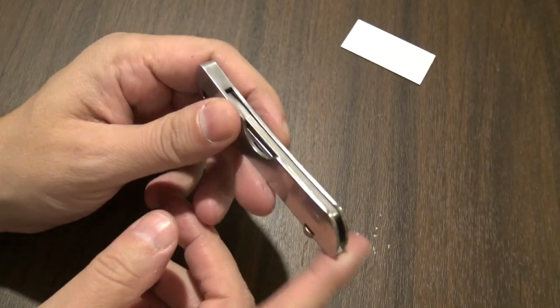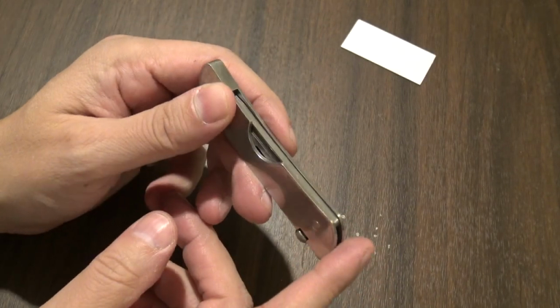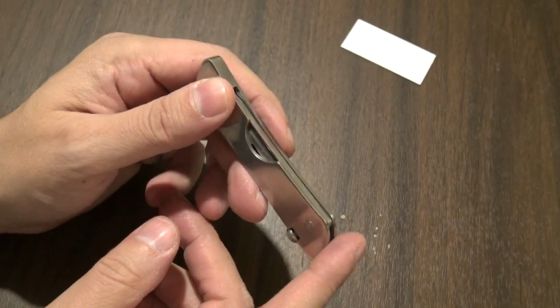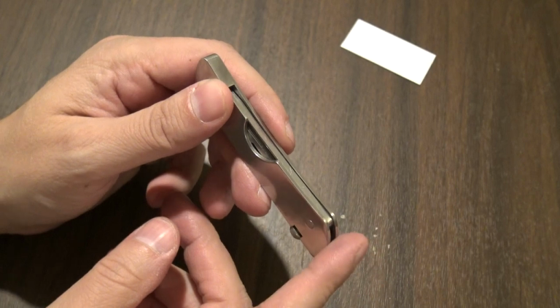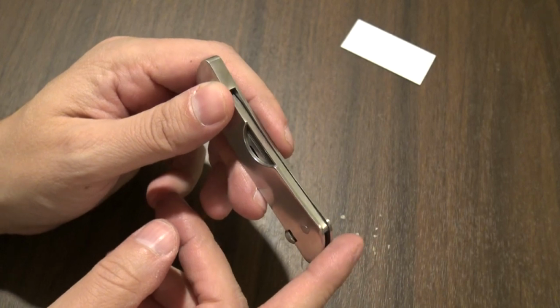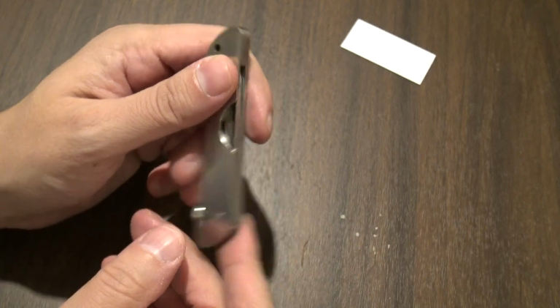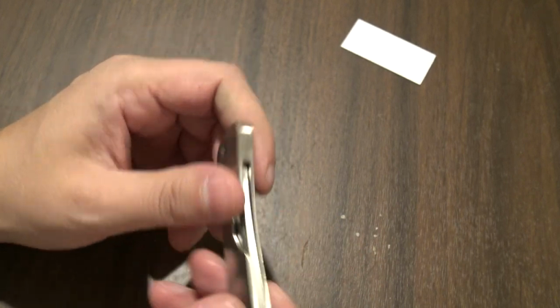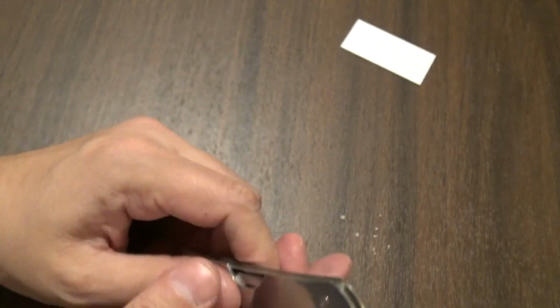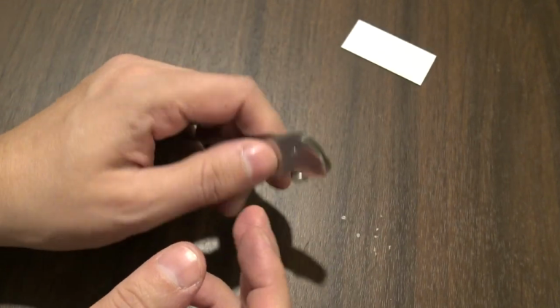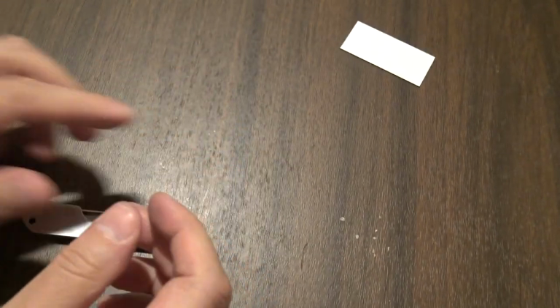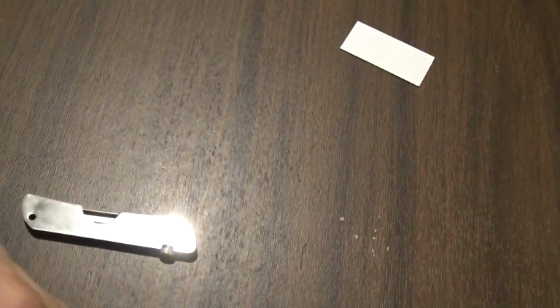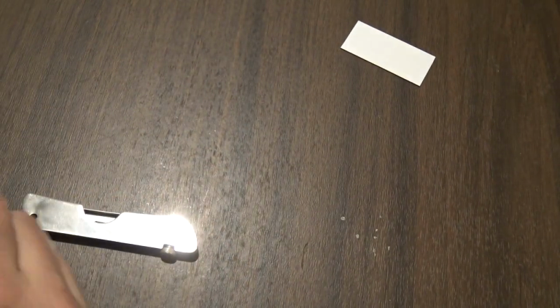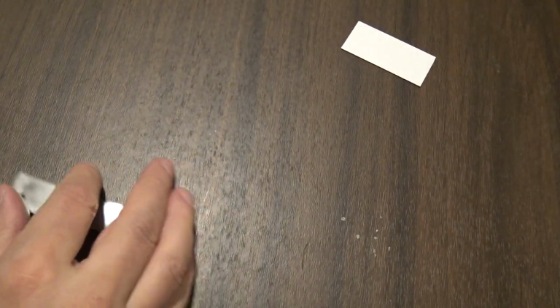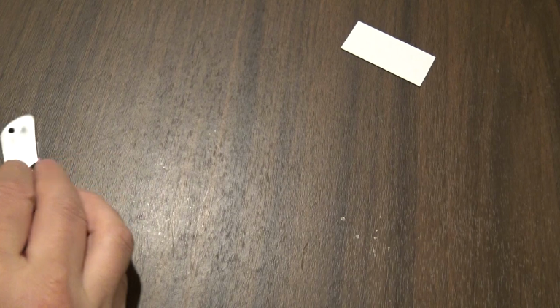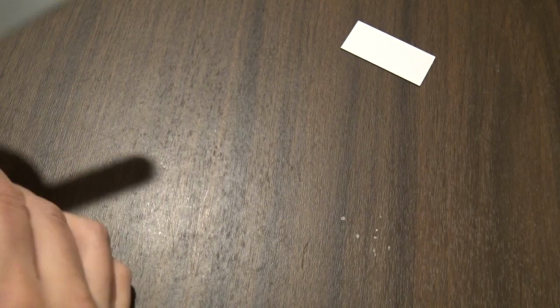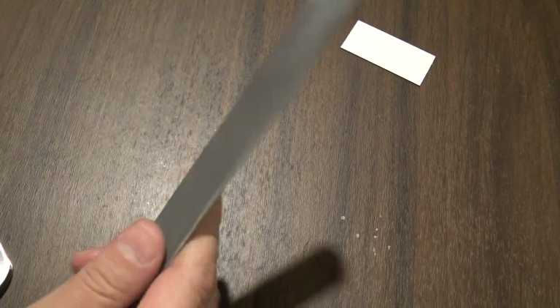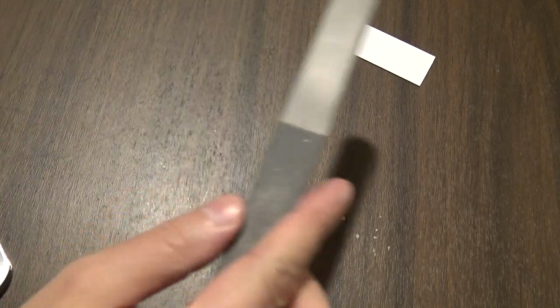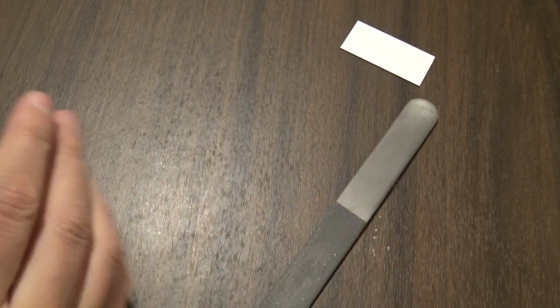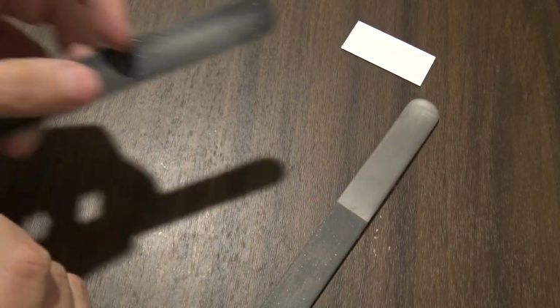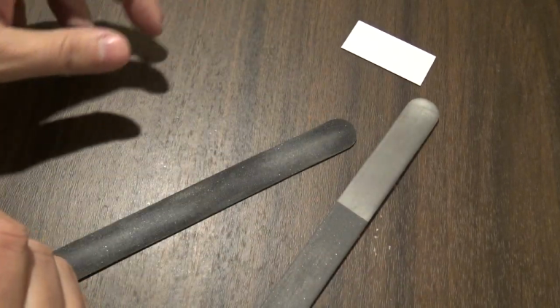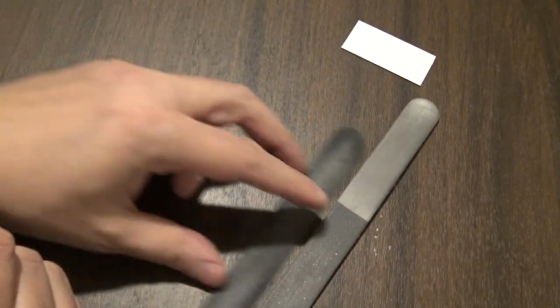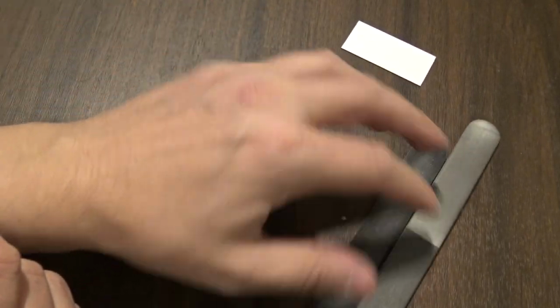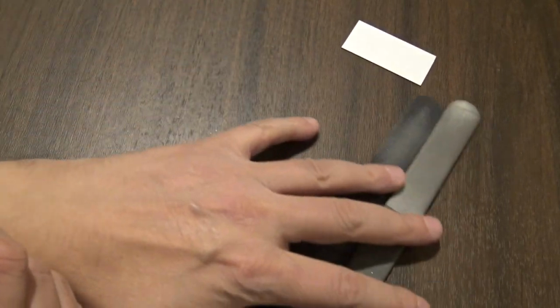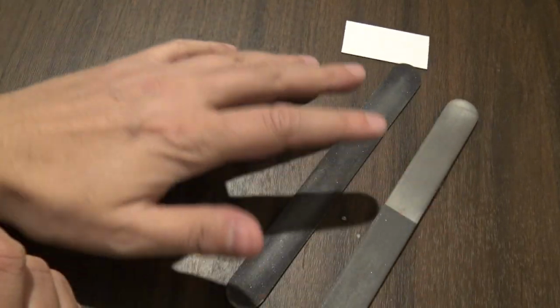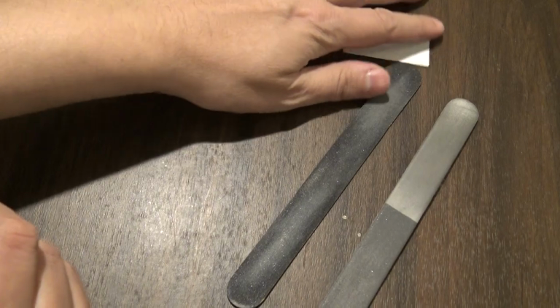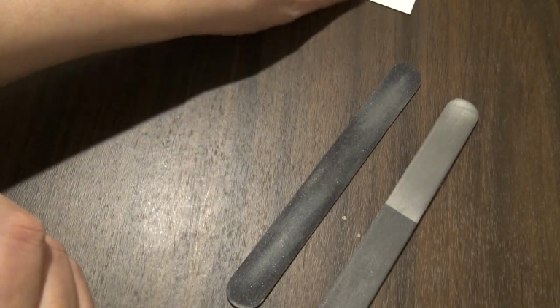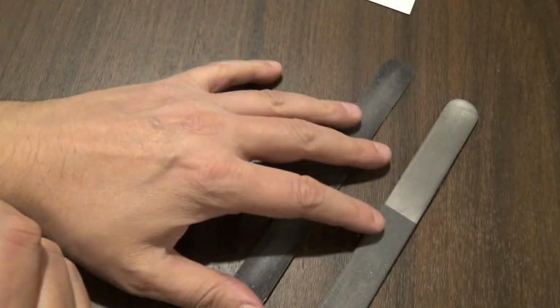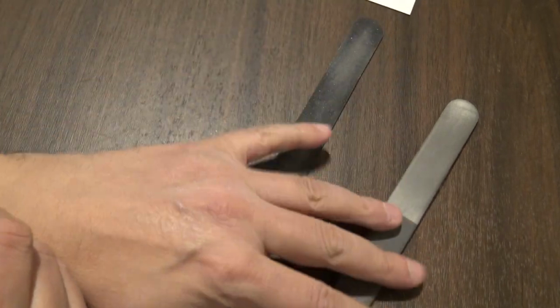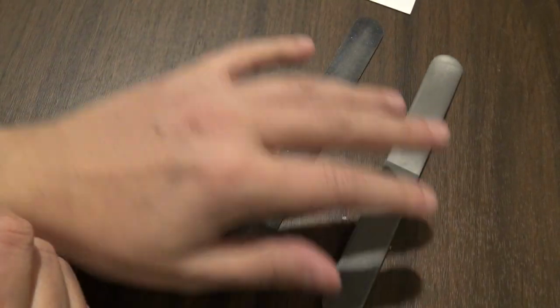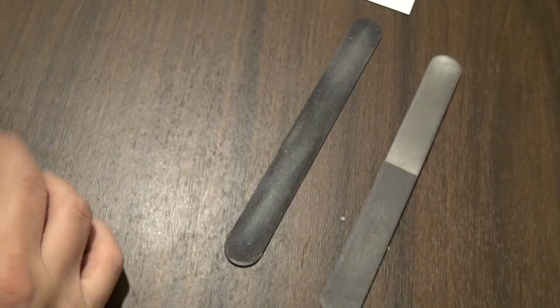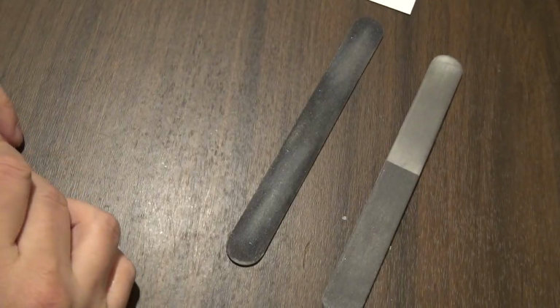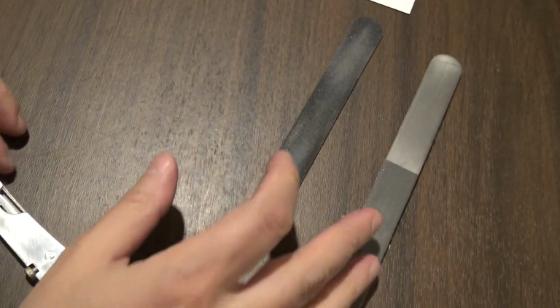All you need is some nail files, a hammer, a bit of elbow grease, and a good set of eyes. These are the files I use to help with the process.